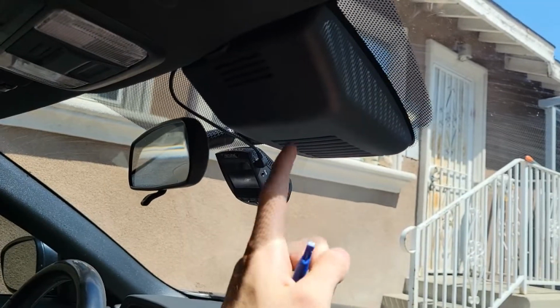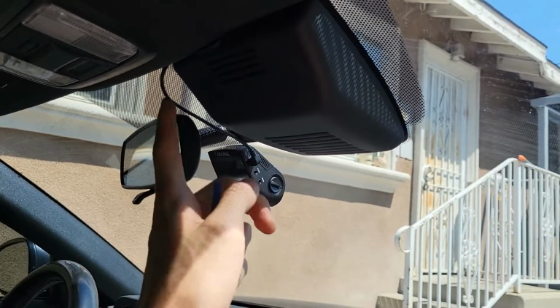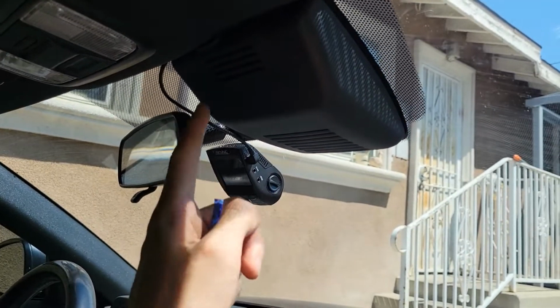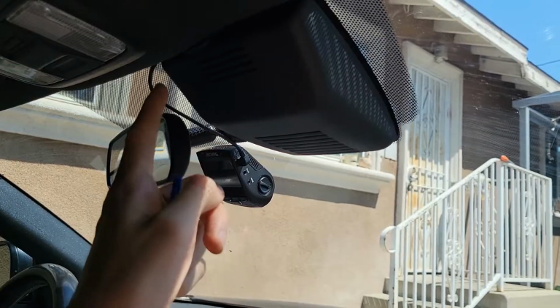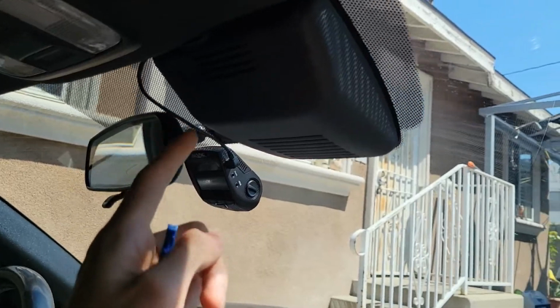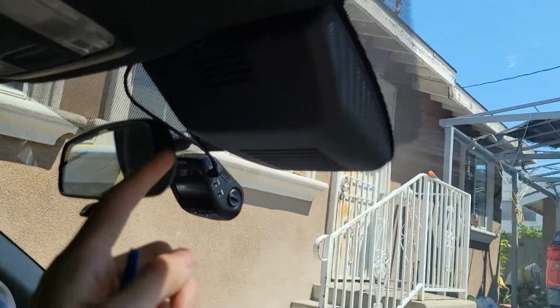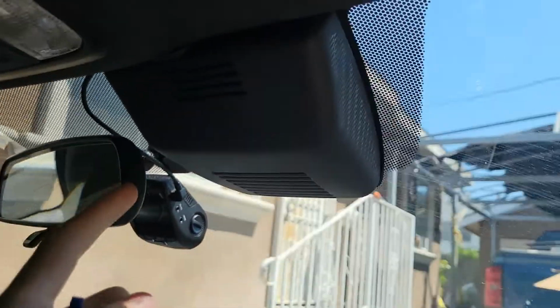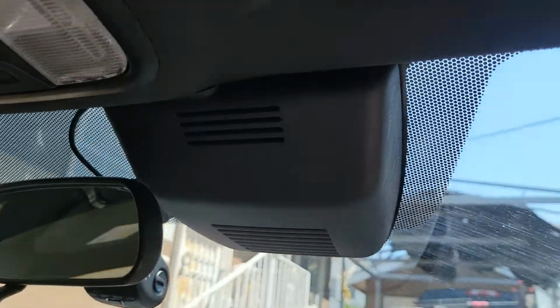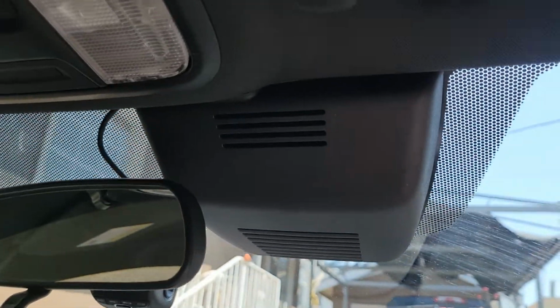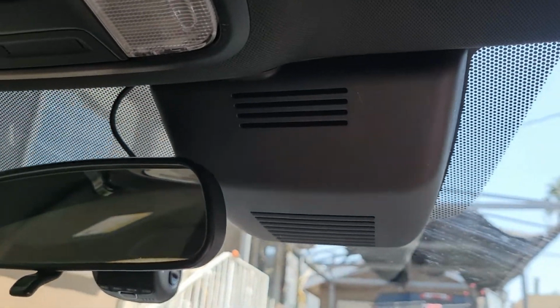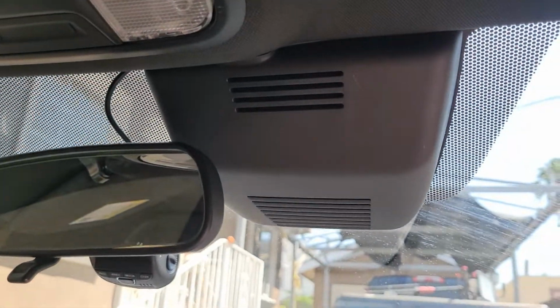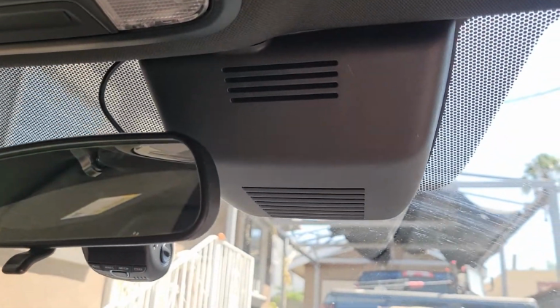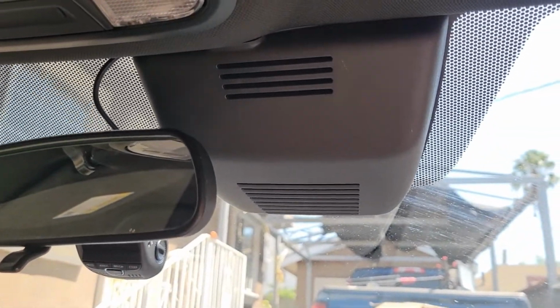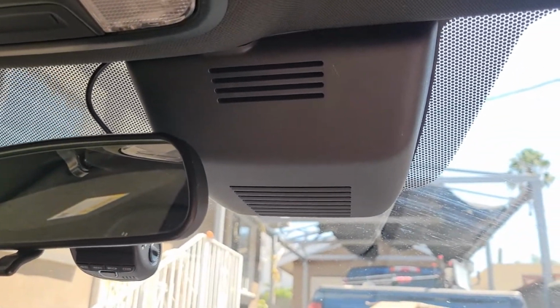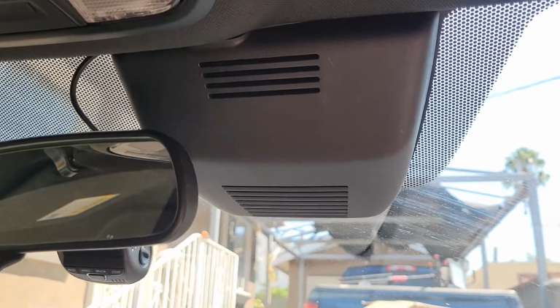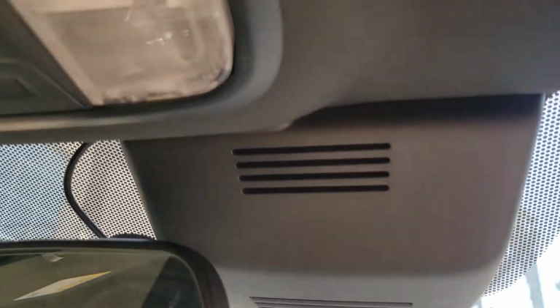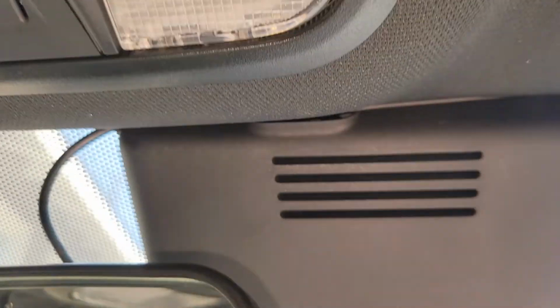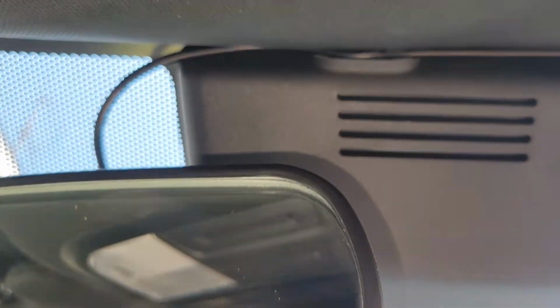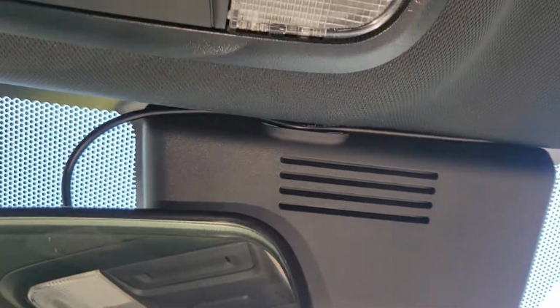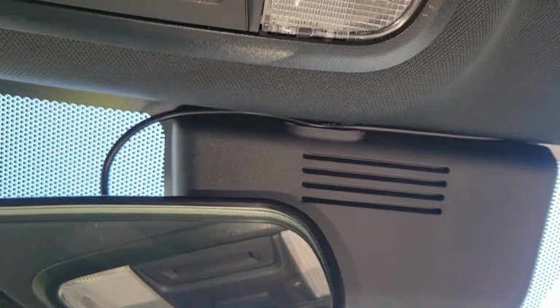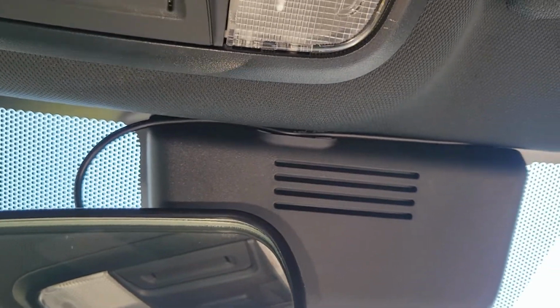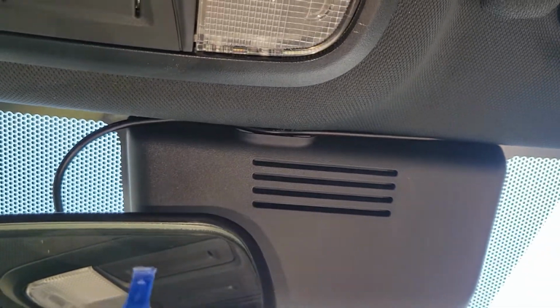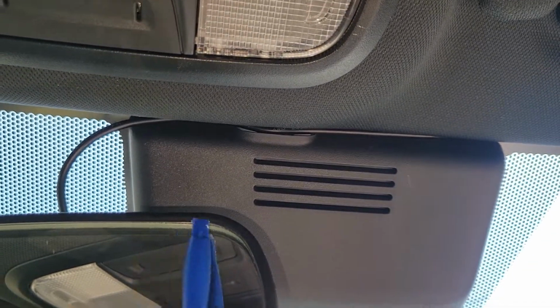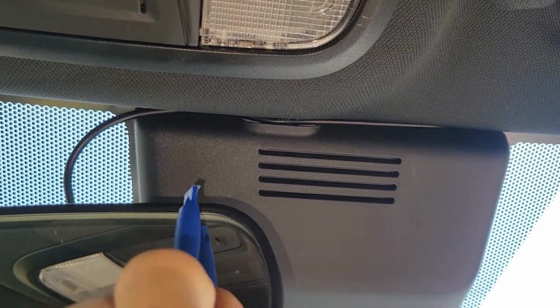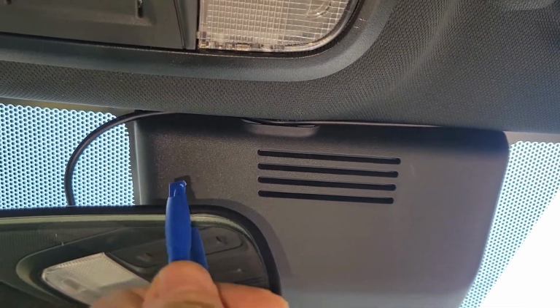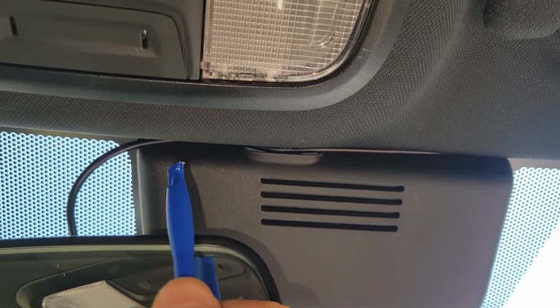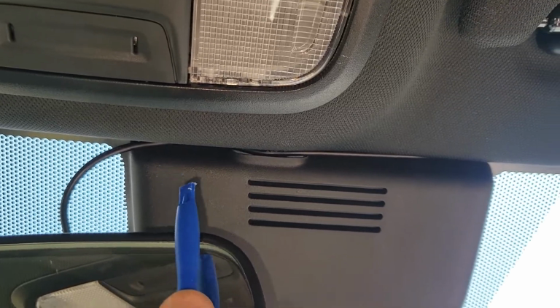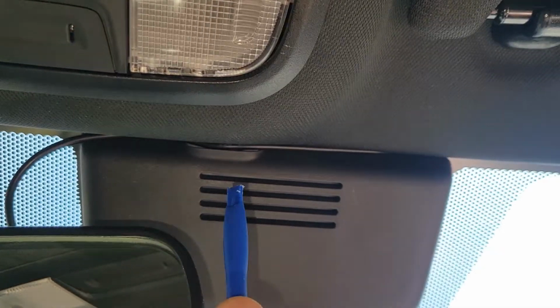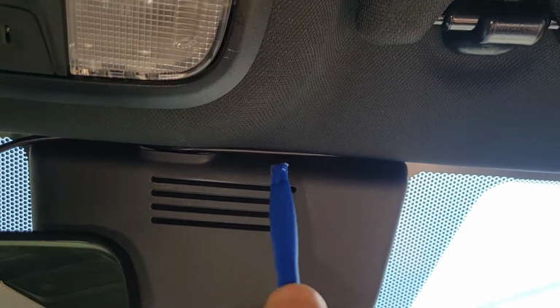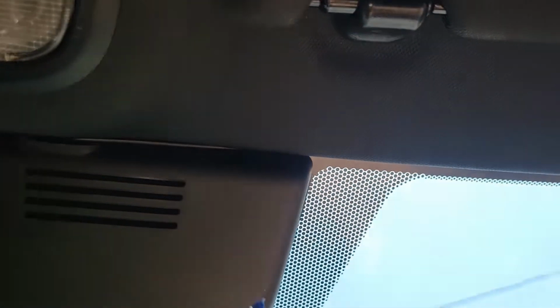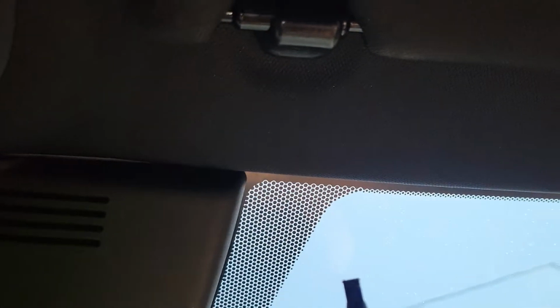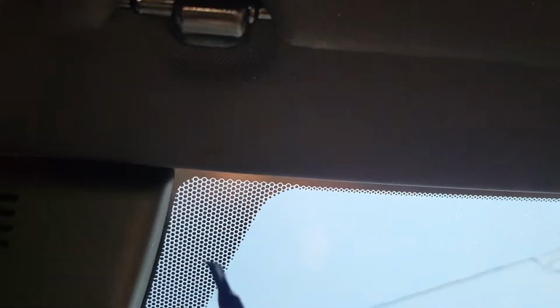I left some give on the power cable here. This is because if you need to review footage after you pull over, you can easily dismount it from the mount and pull it down — nothing is taped on or bracketed — so you can just pull it down and review it while pulled over.